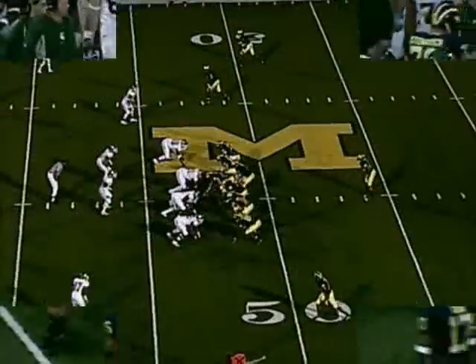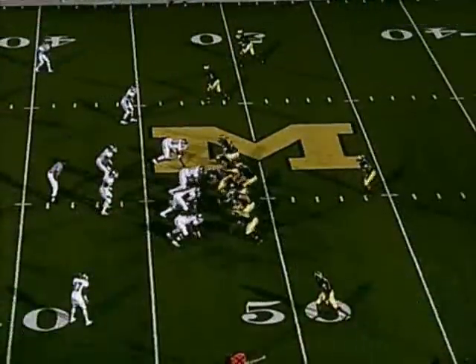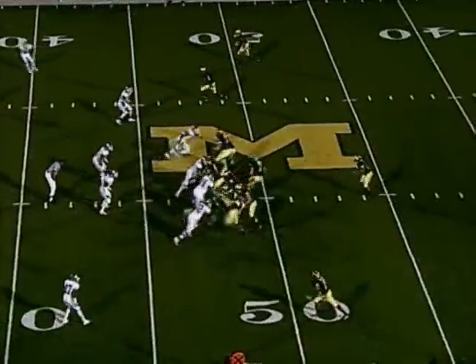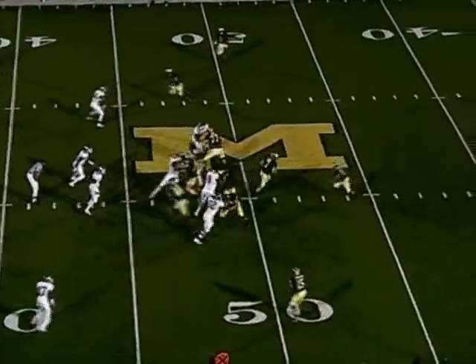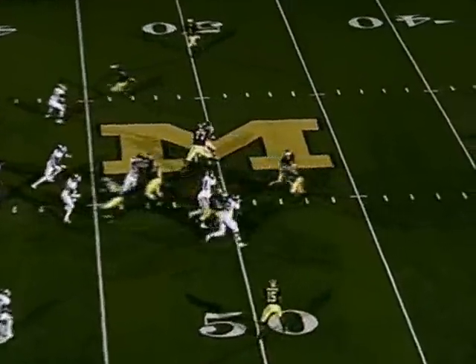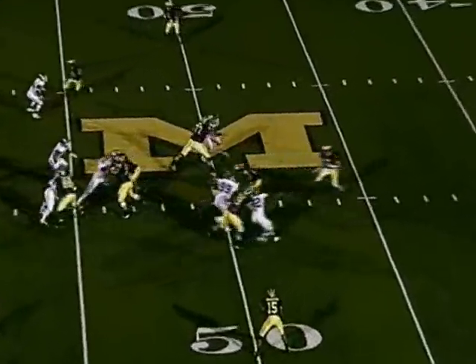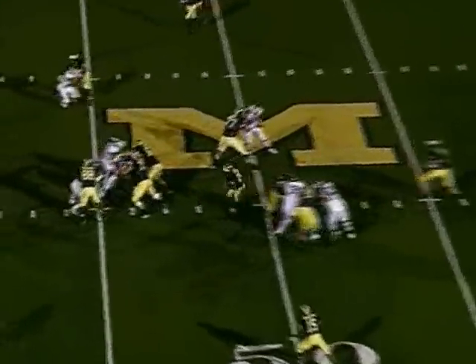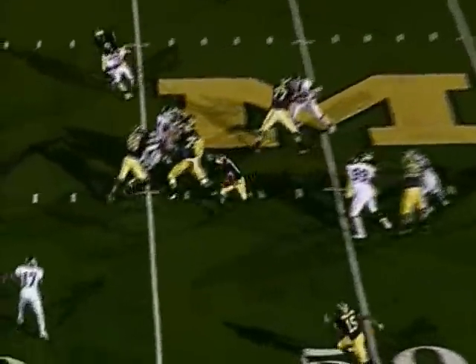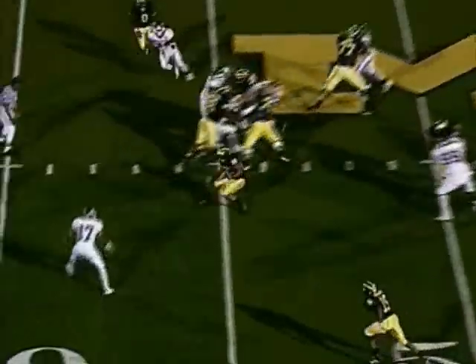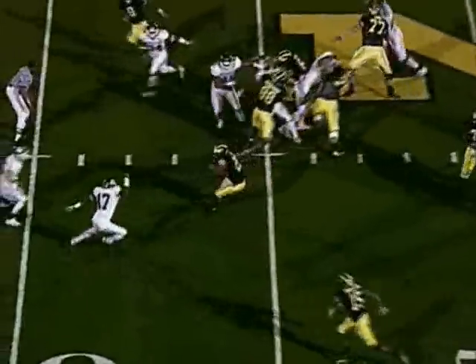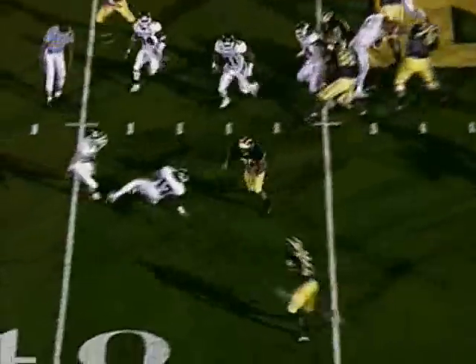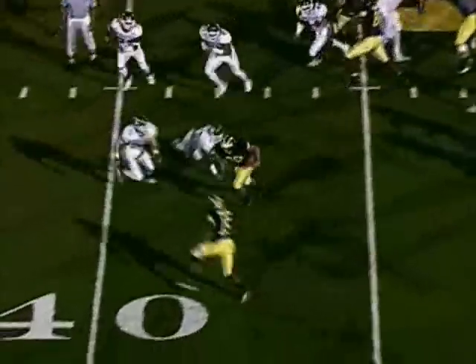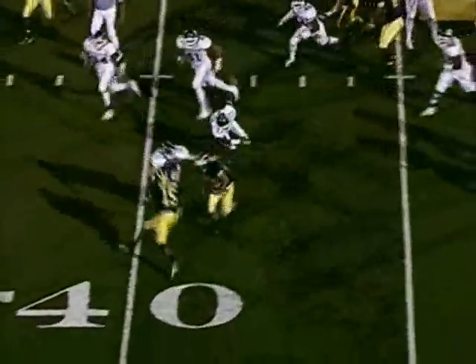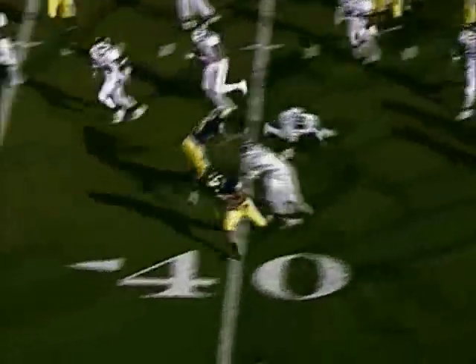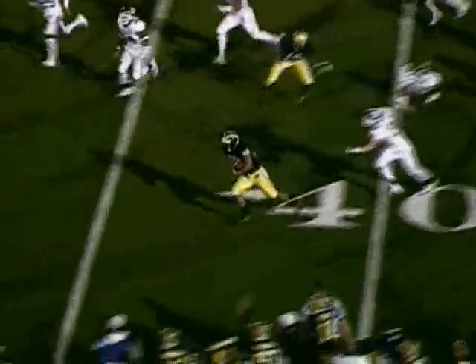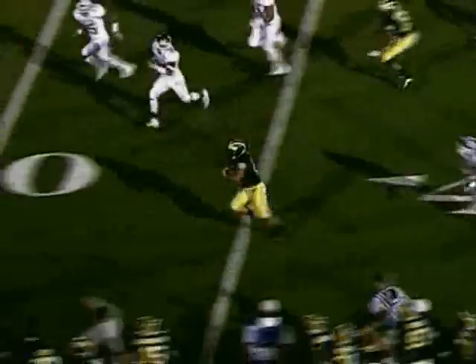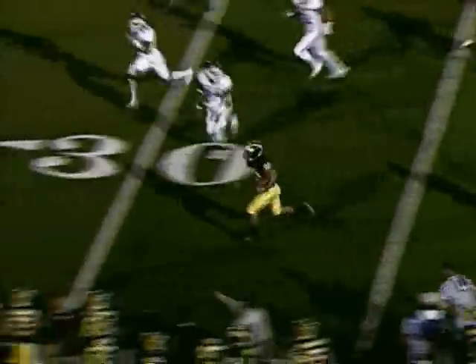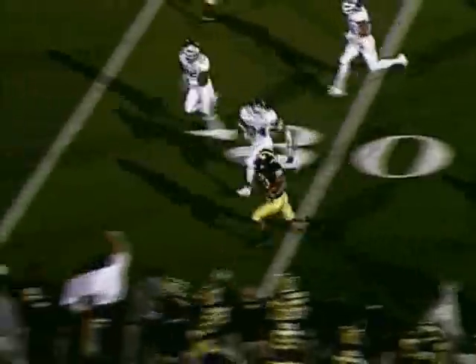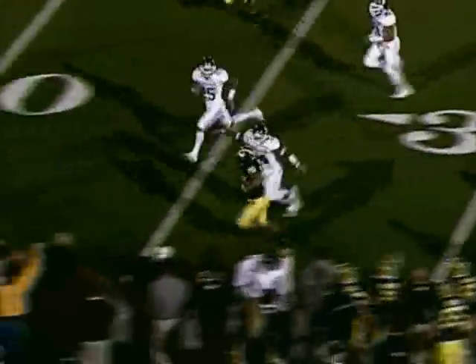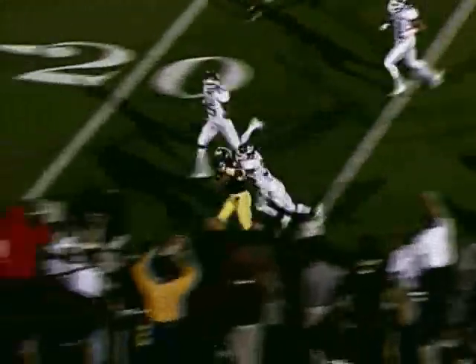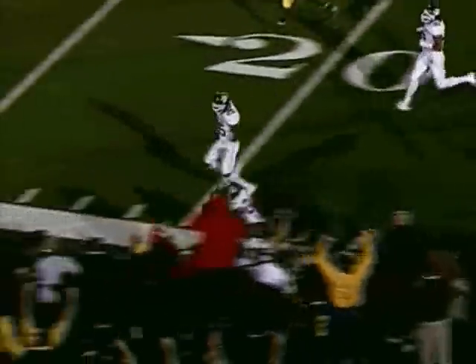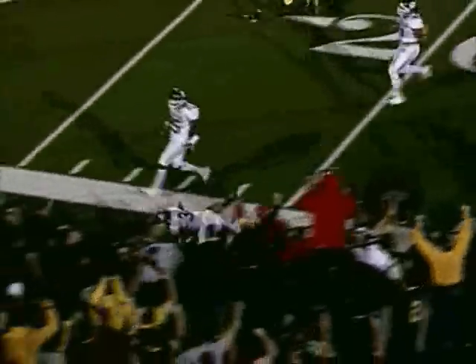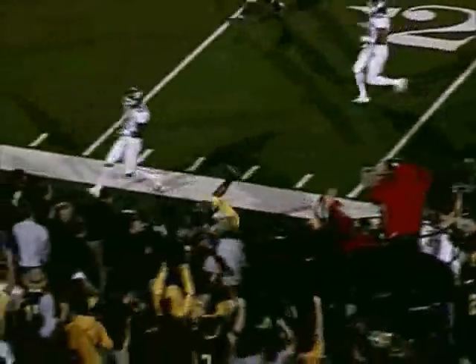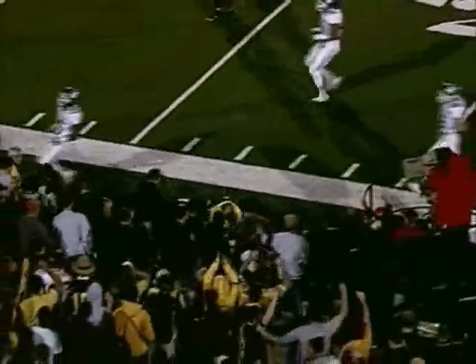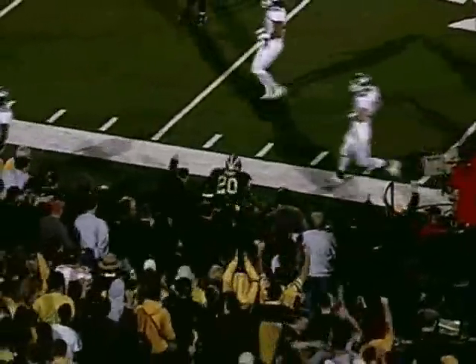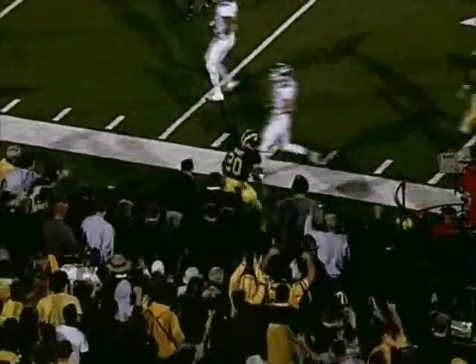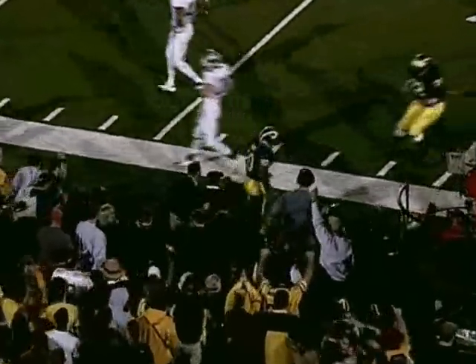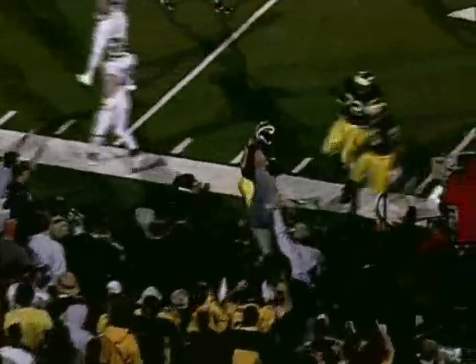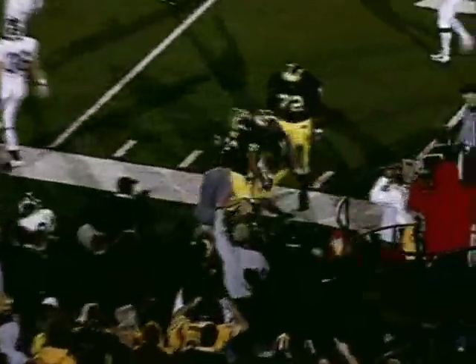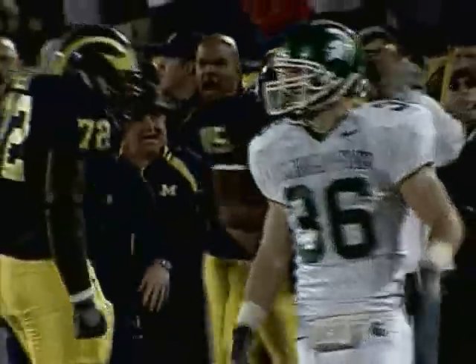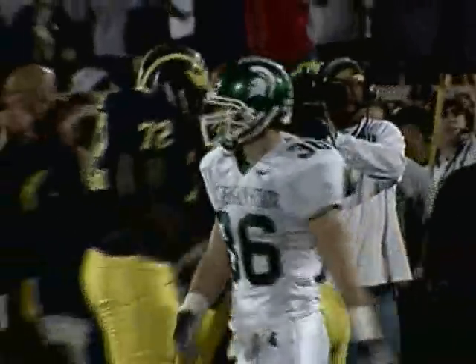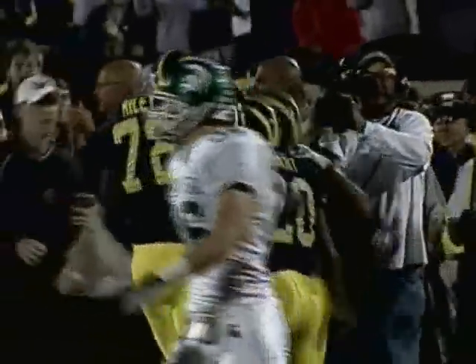Roderick, center David Boz, gives to Hart on a delay. Comes up the middle, breaks left, gets a block from Preston down the sideline. To the 35-30-25 and out of bounds at the 21 of Michigan State.